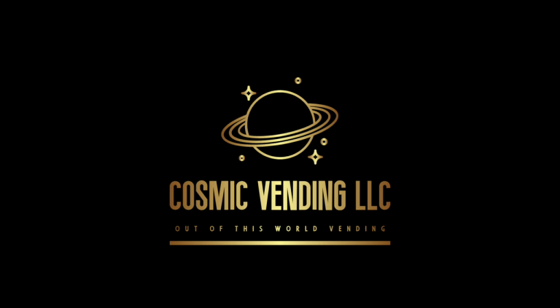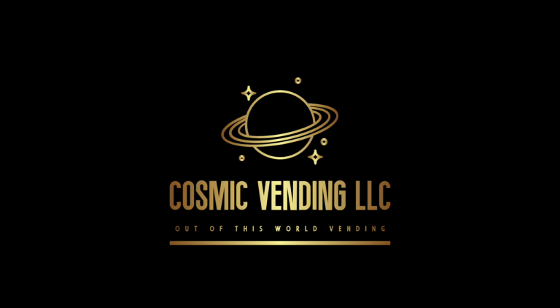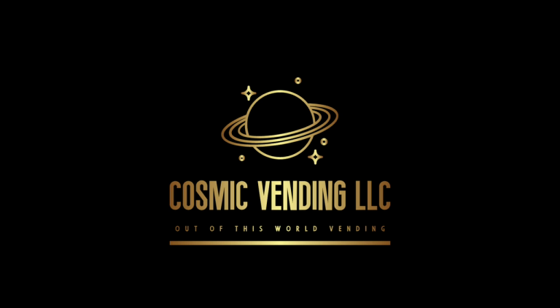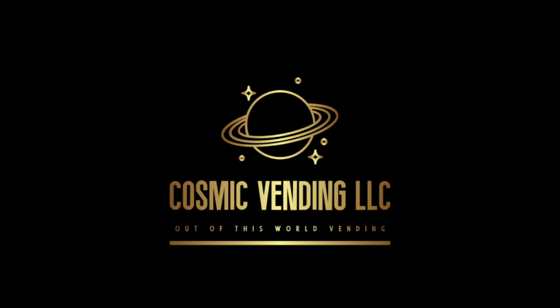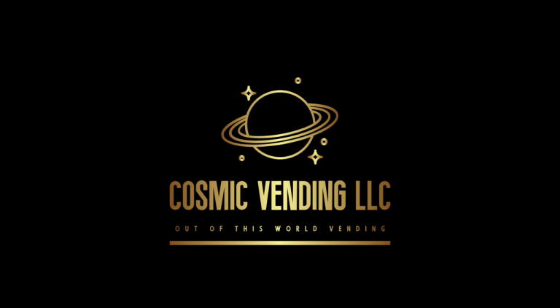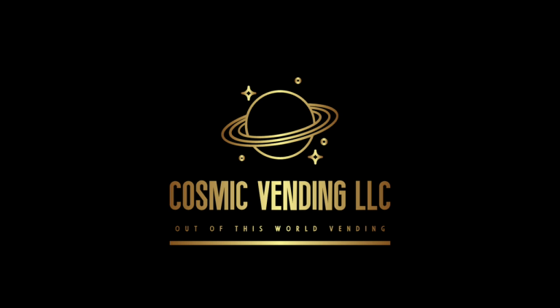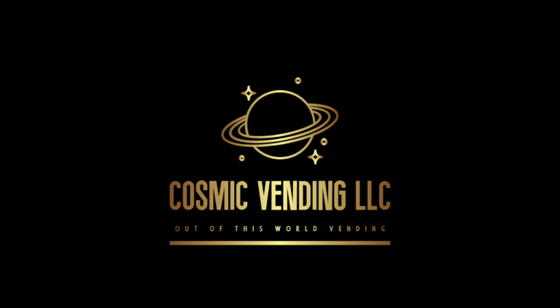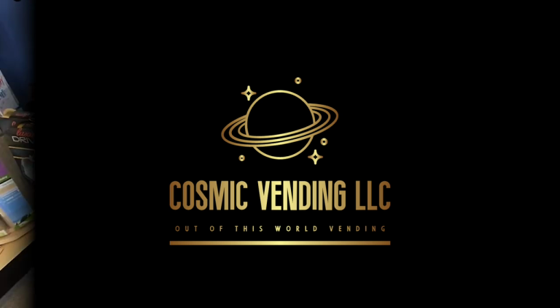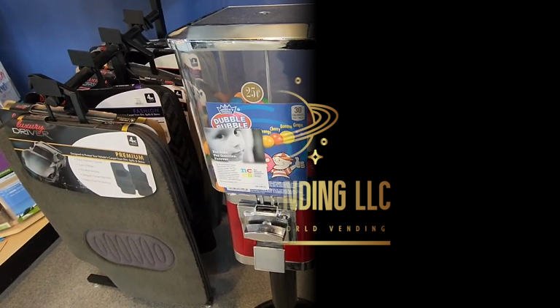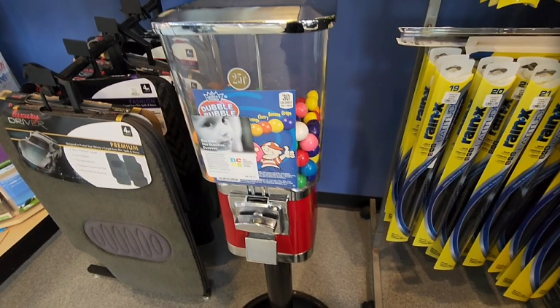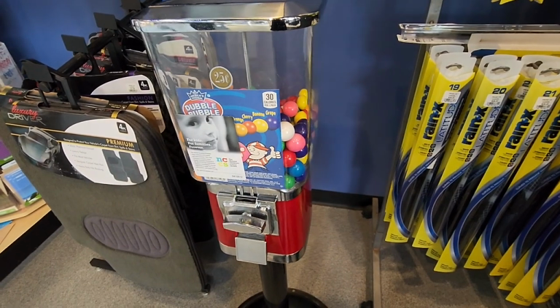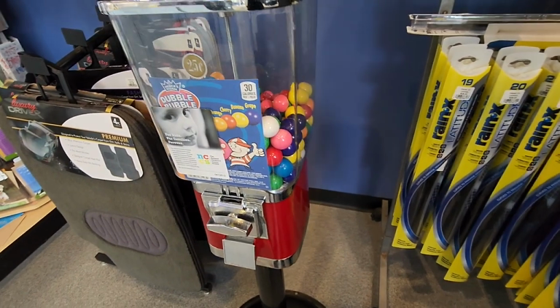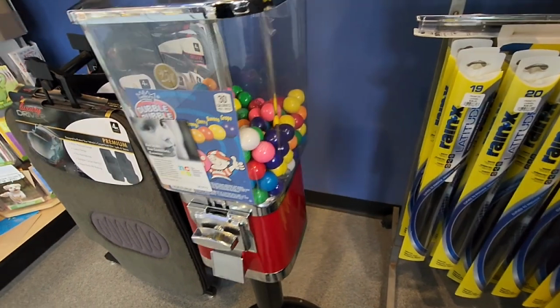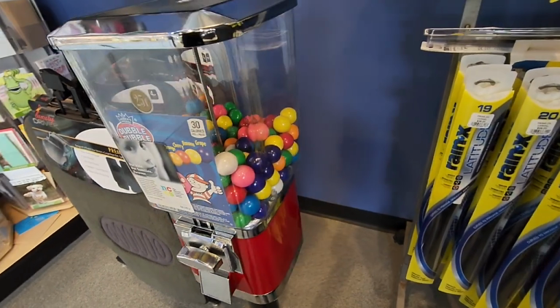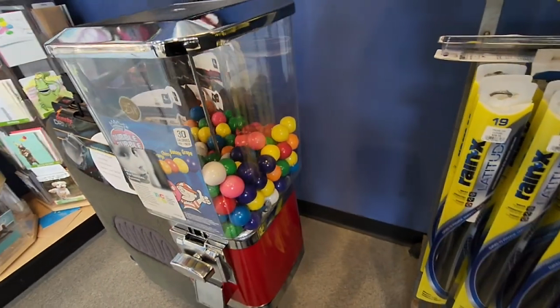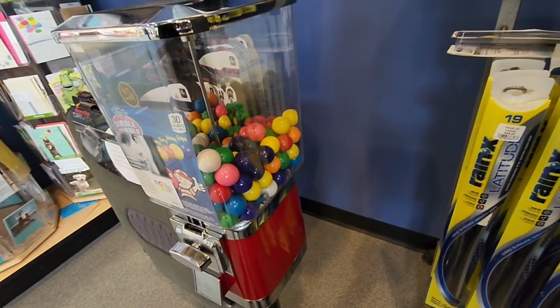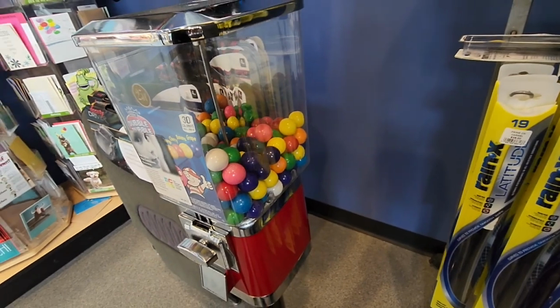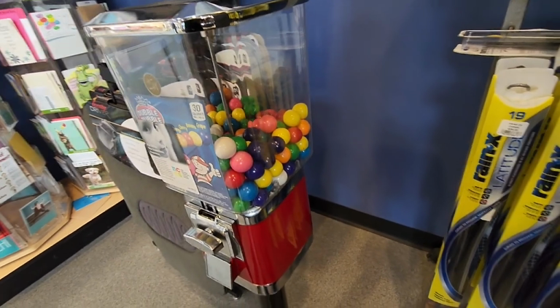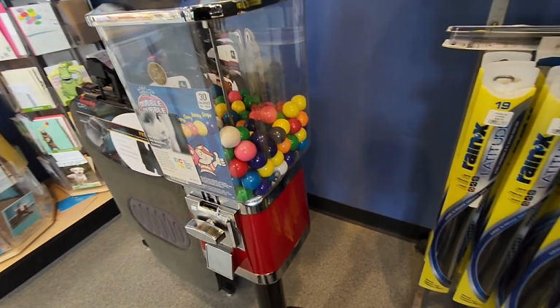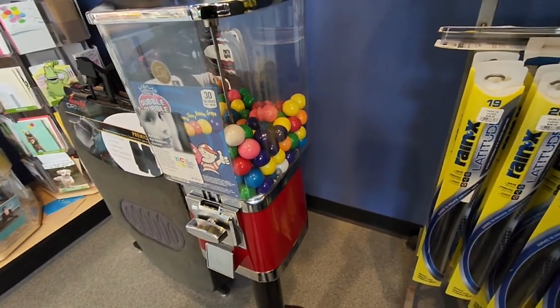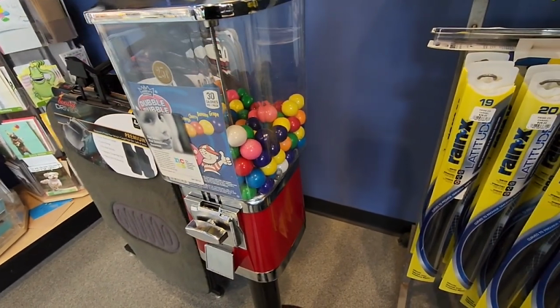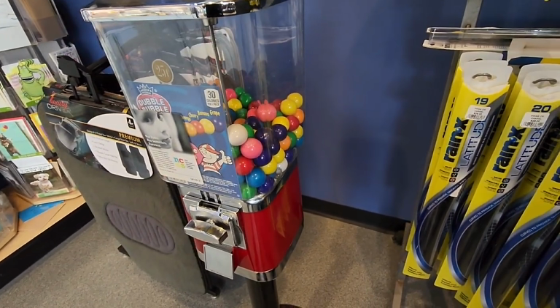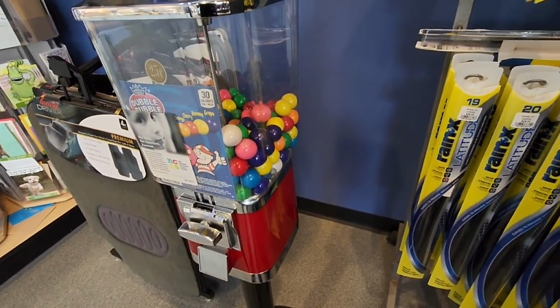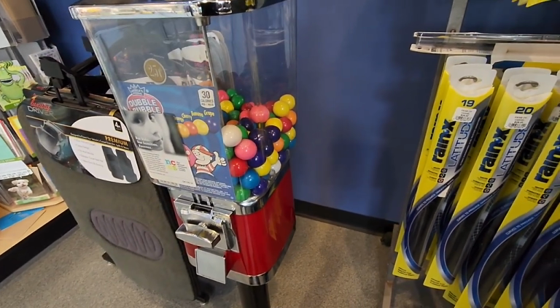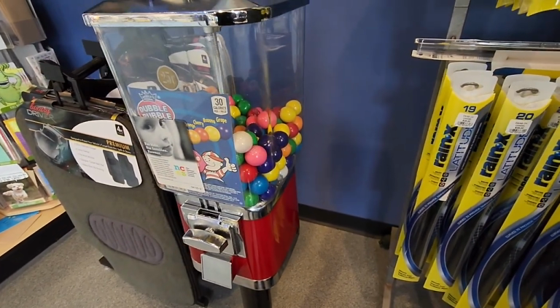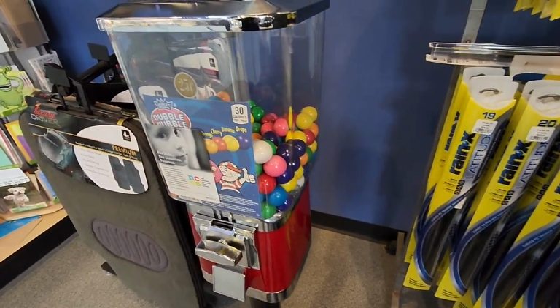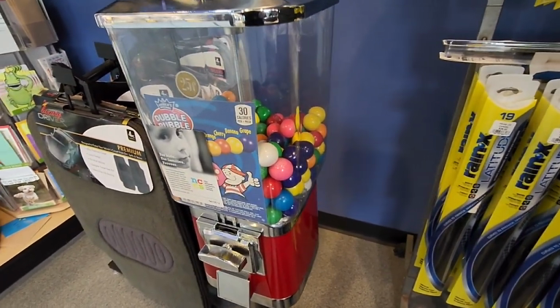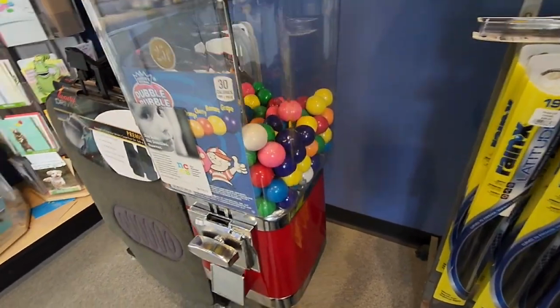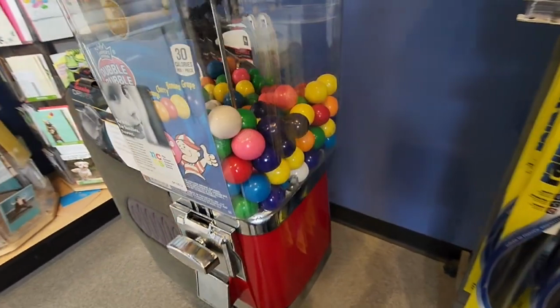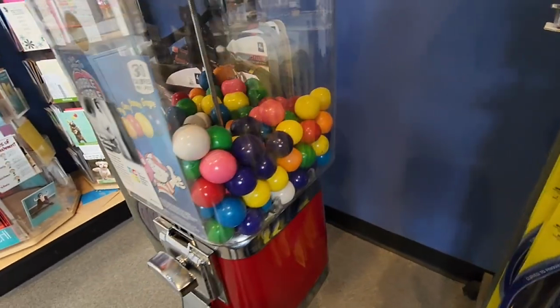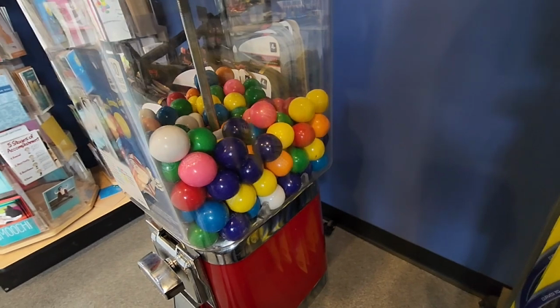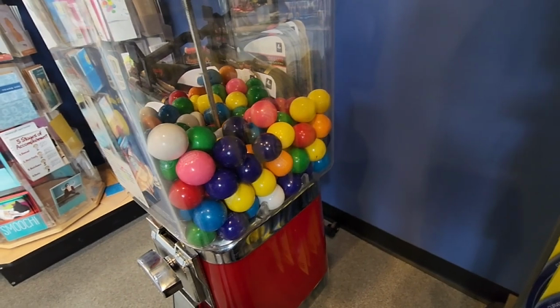What's up vendors, Cosmic Vending back with another video. Today we're going to be collecting from my bulk vending route and we're going to jump right into the video and not waste any time.